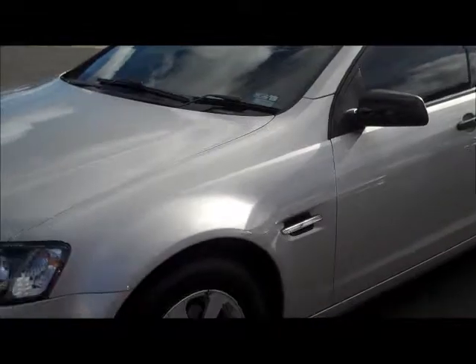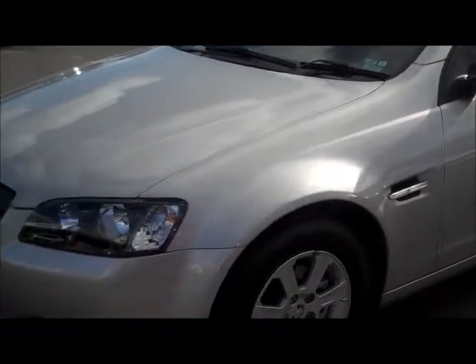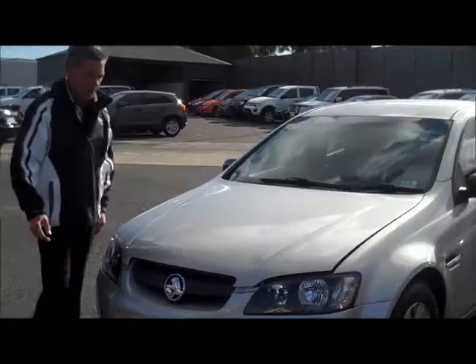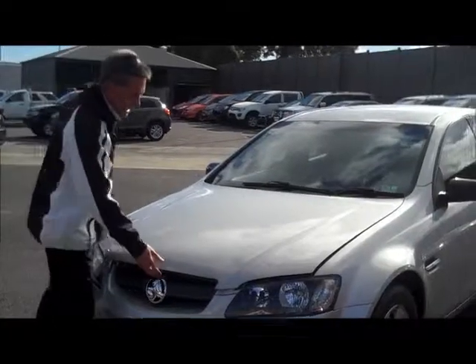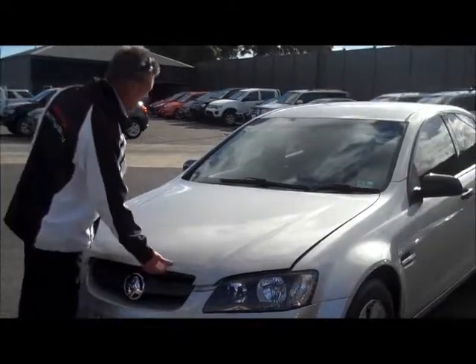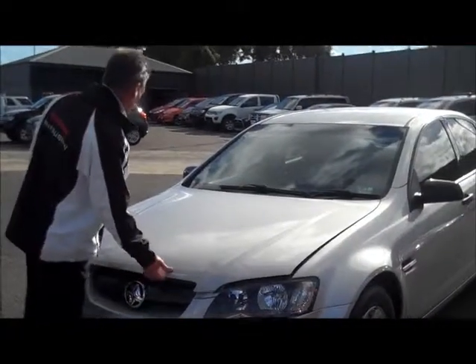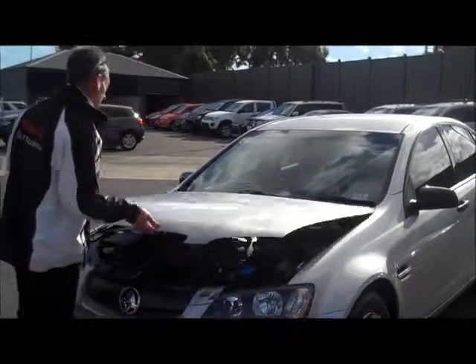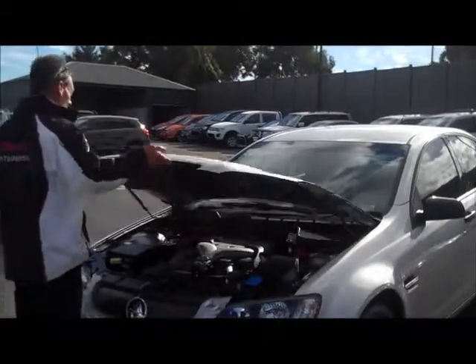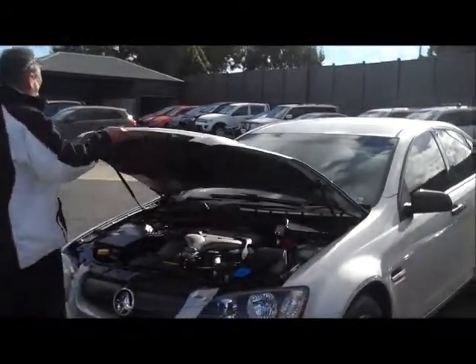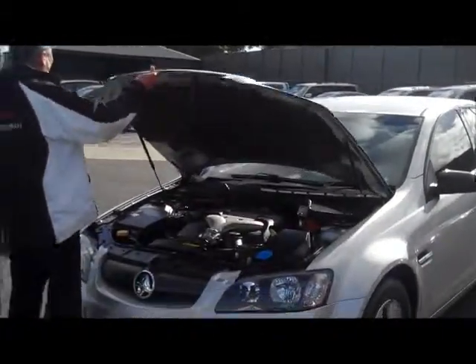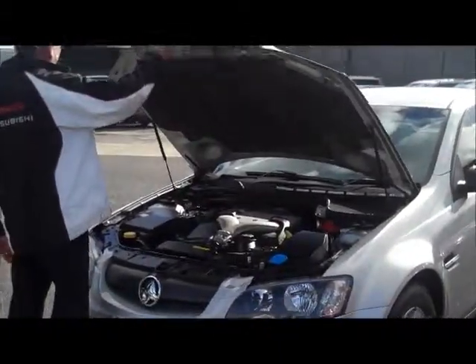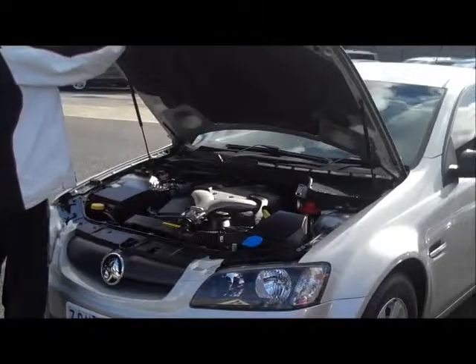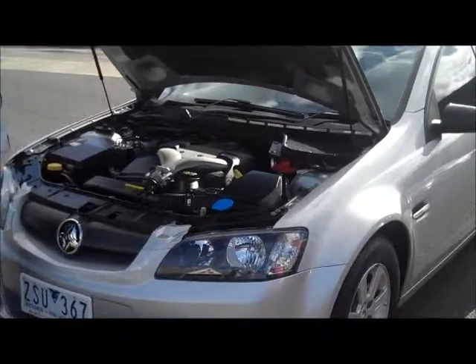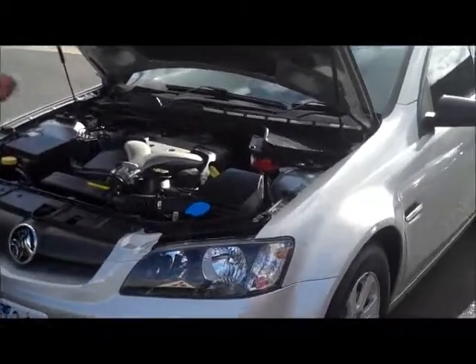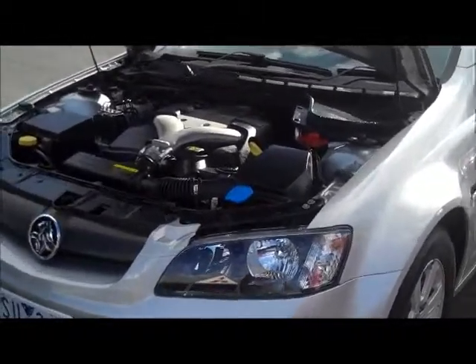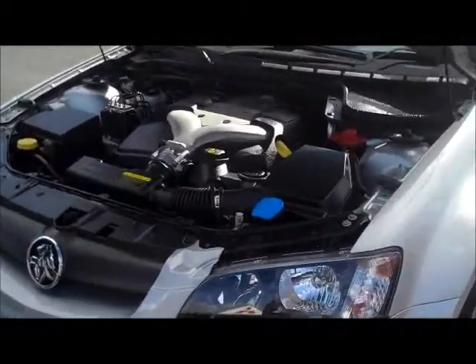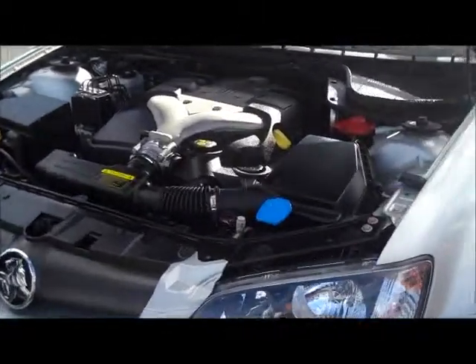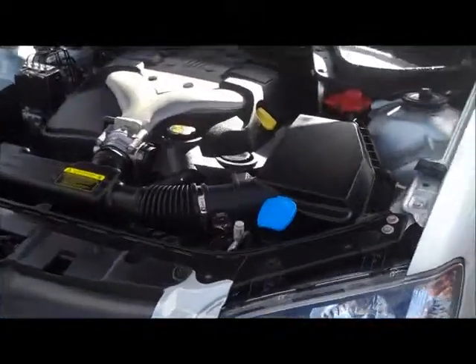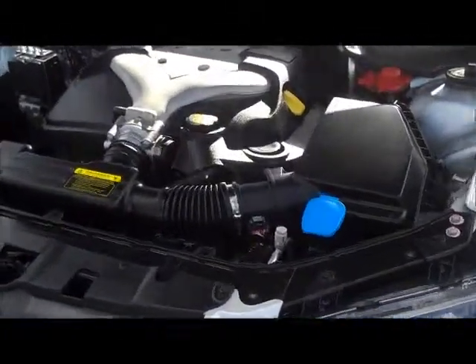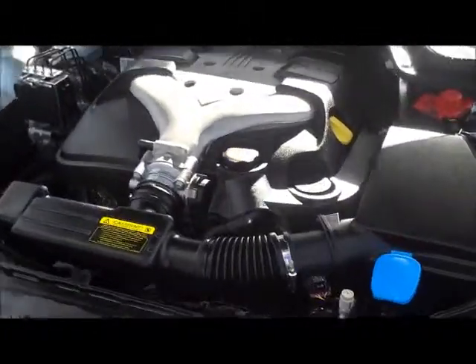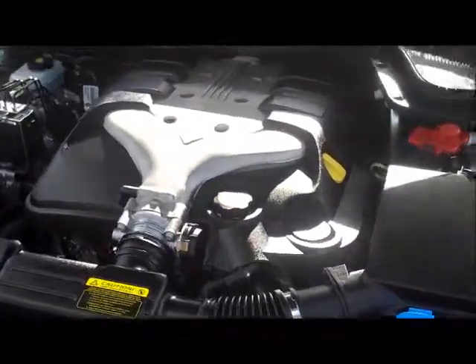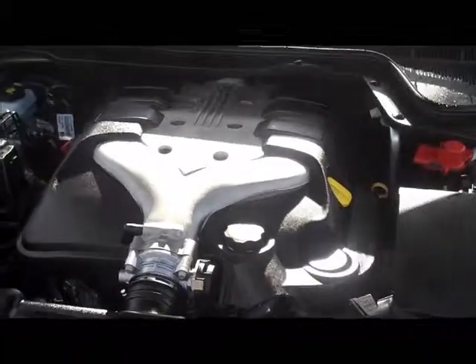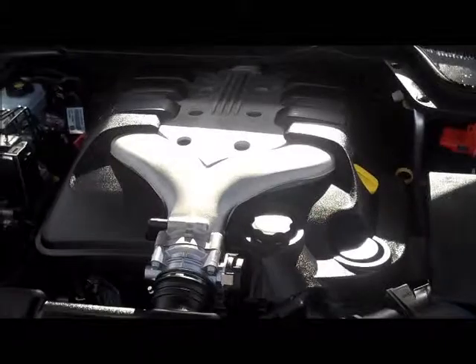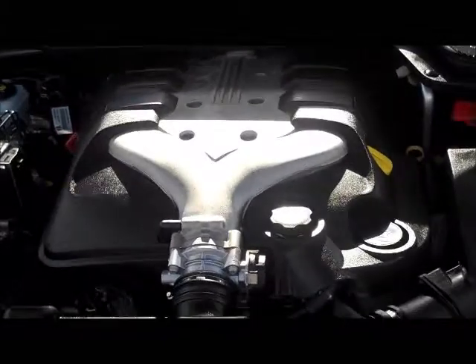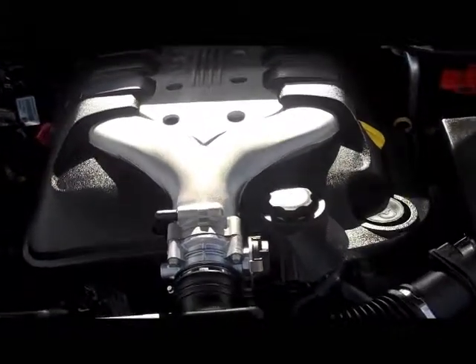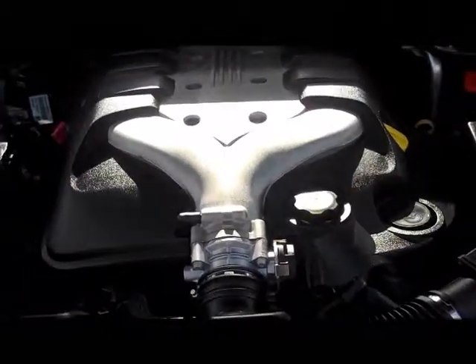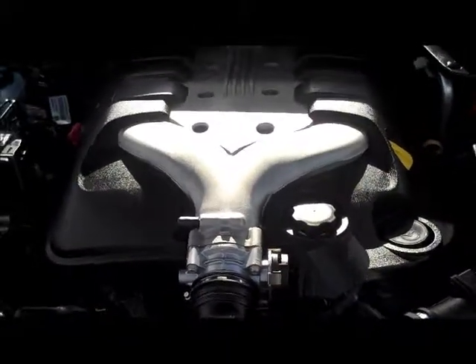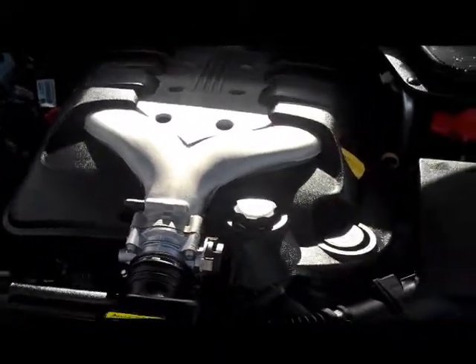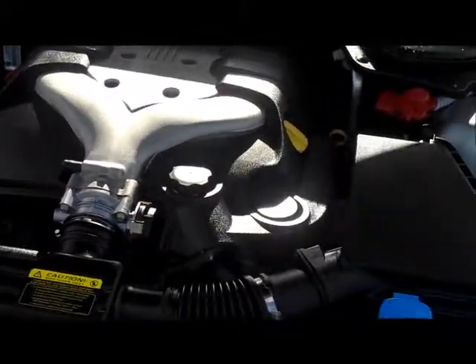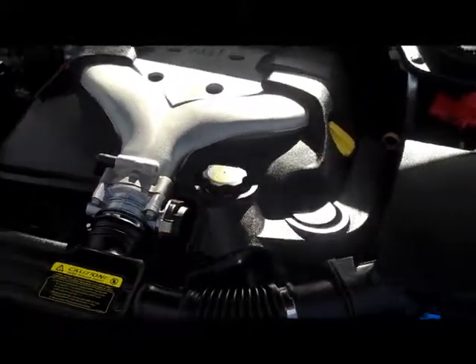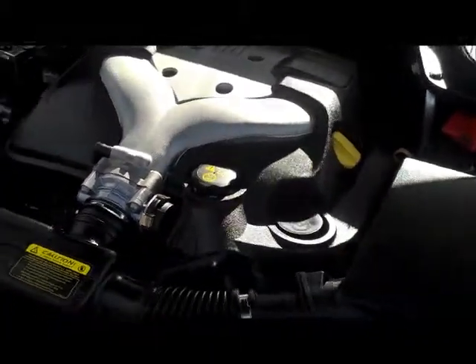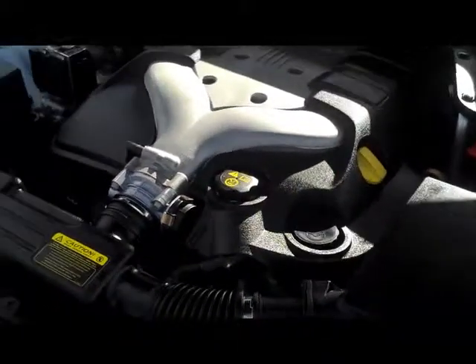Moving around under the bonnet of the car now, we come to the ever reliable GM V6 motor. The car gives you 180 kilowatts of power. The beautiful thing about this car in the six cylinder is the fuel economy.